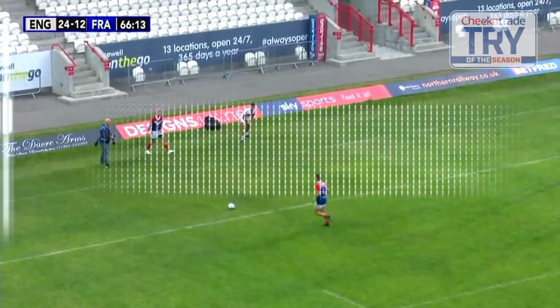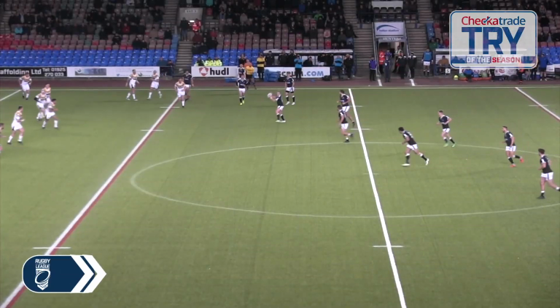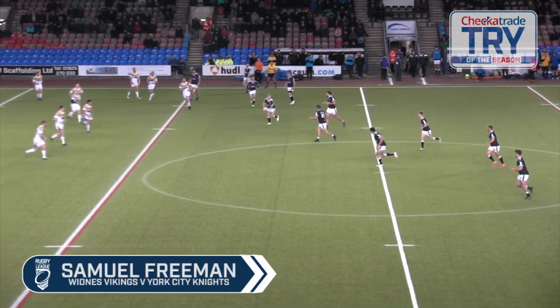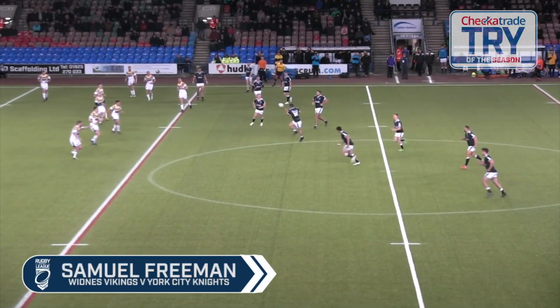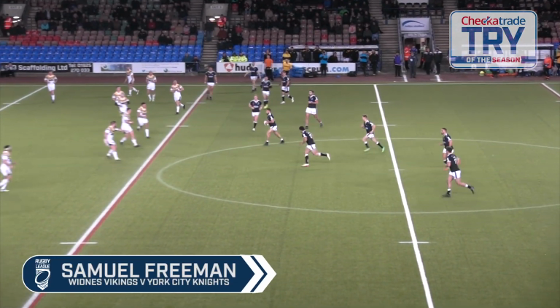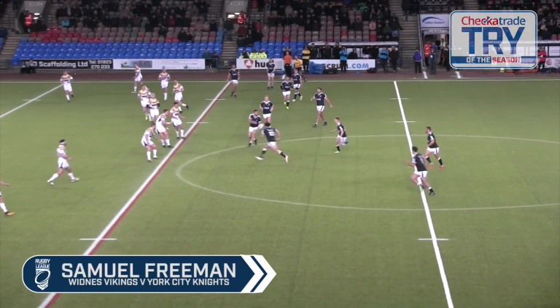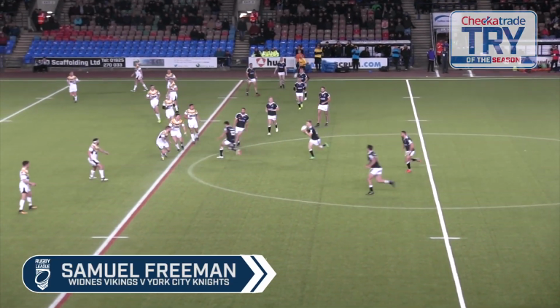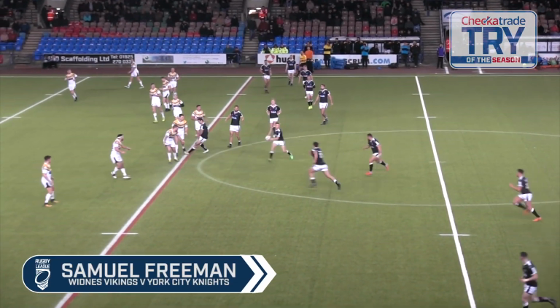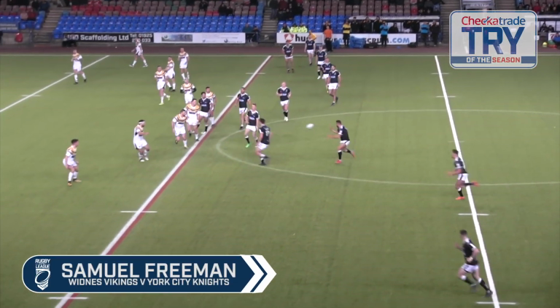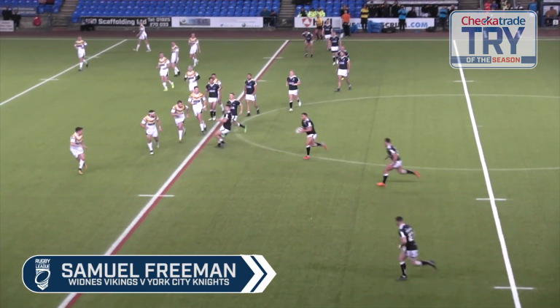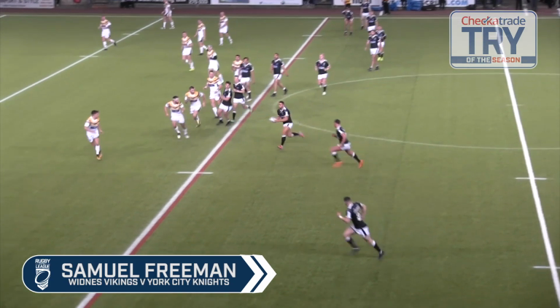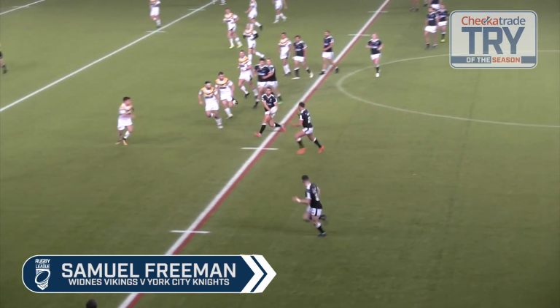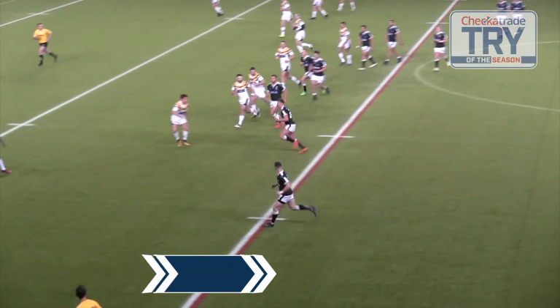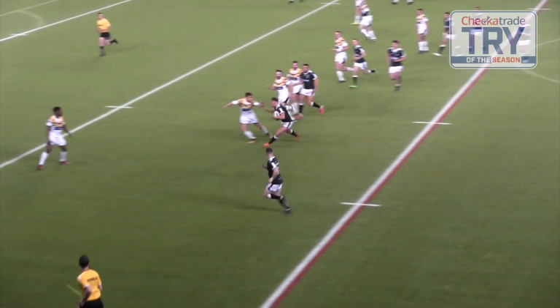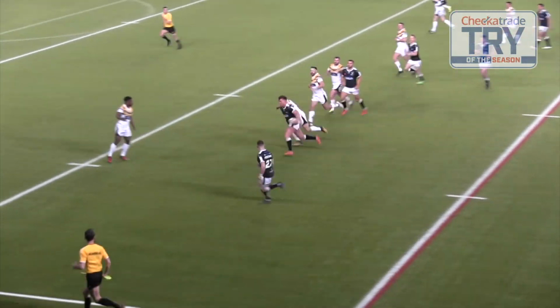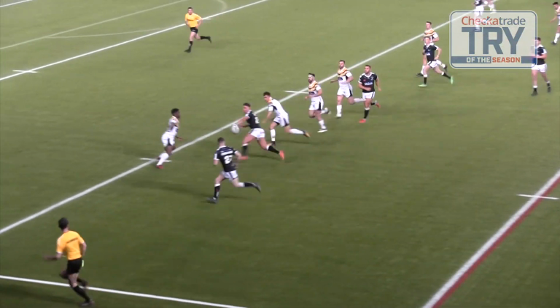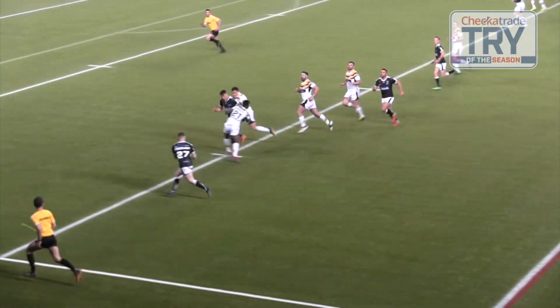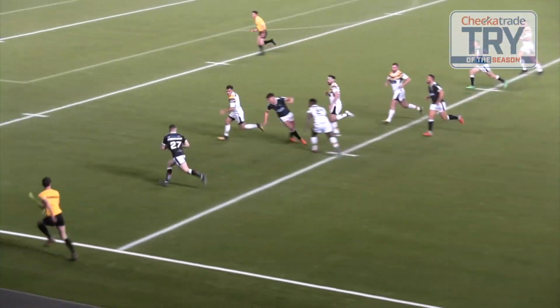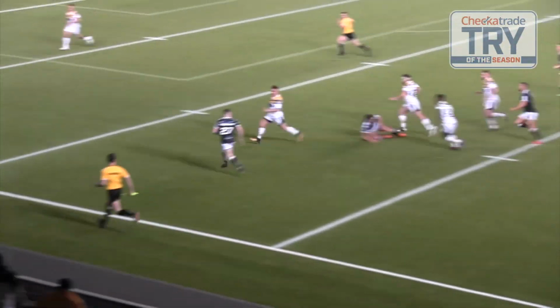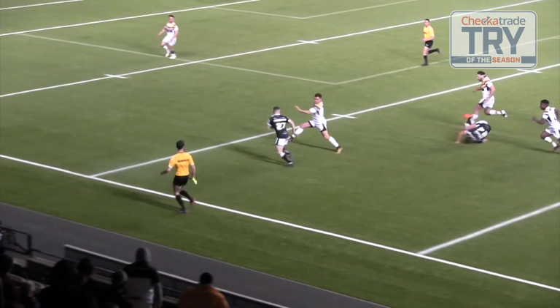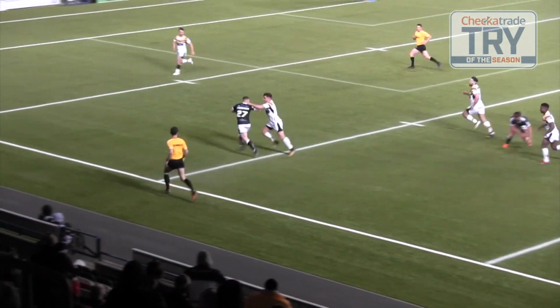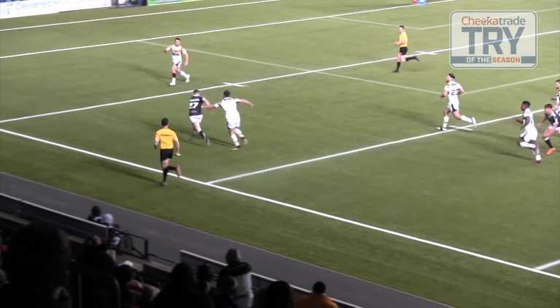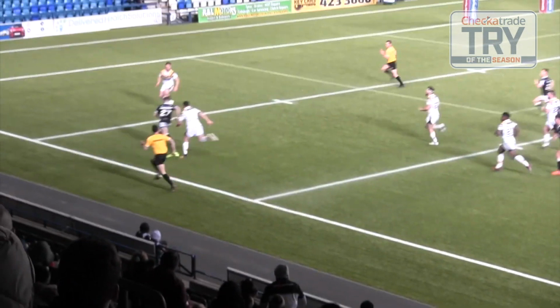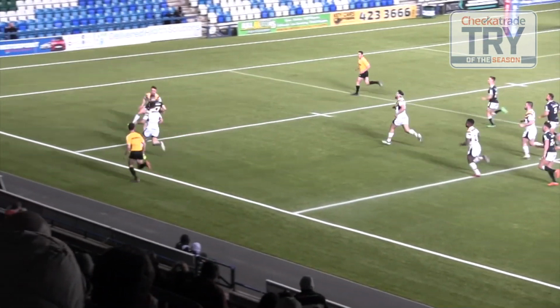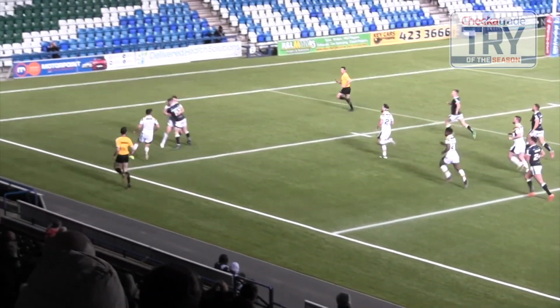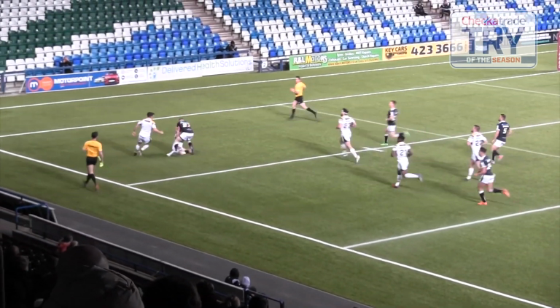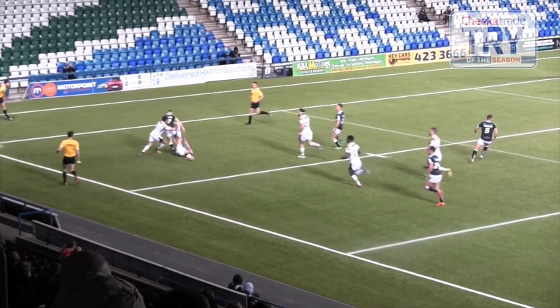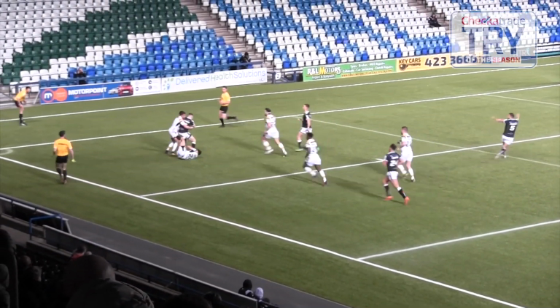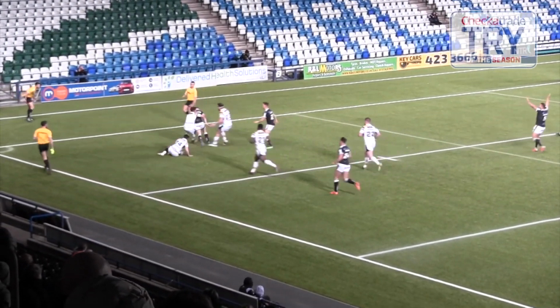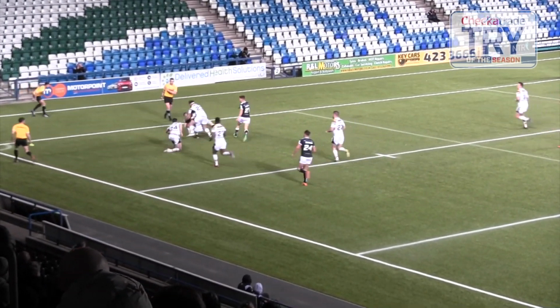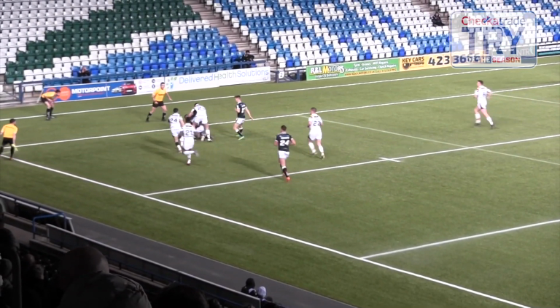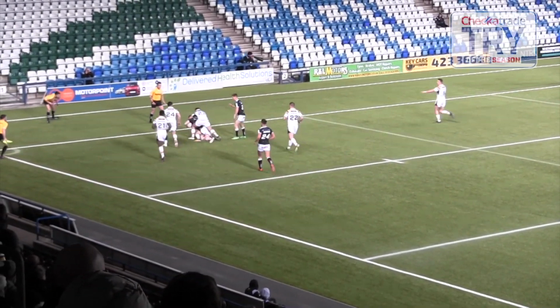There's a nice training field play on showing try number three. But the magic happens when Sam Freeman gets the ball, using pace, agility, raw strength and skill to reach out a one-handed put-down over the line. Super effort.